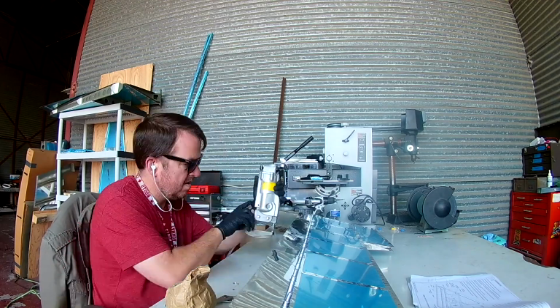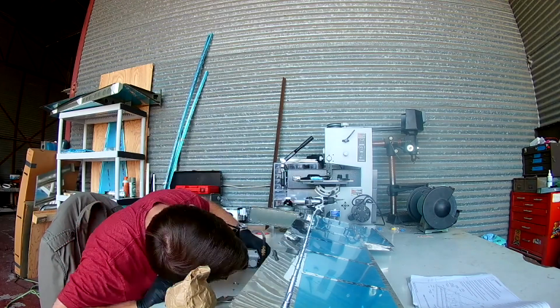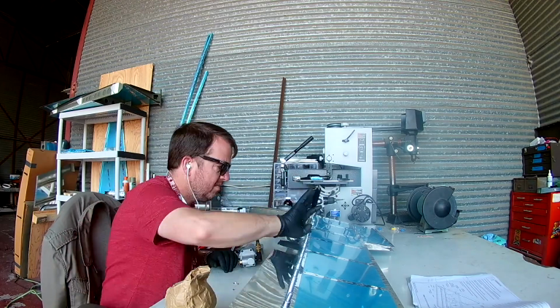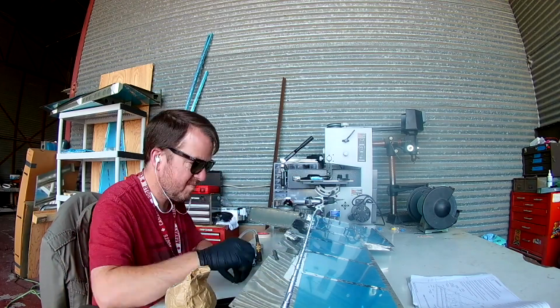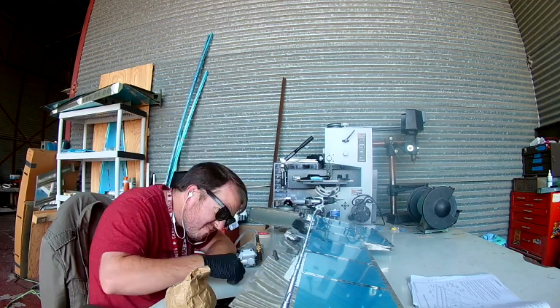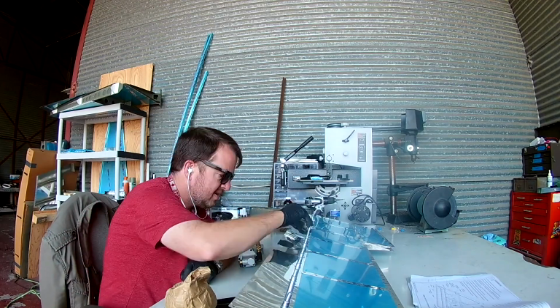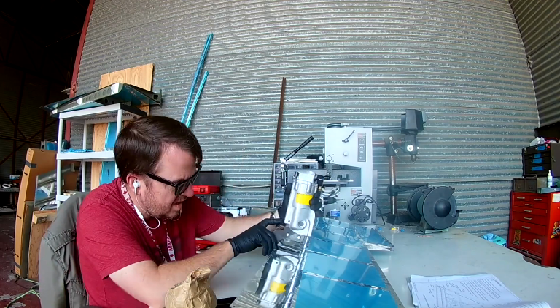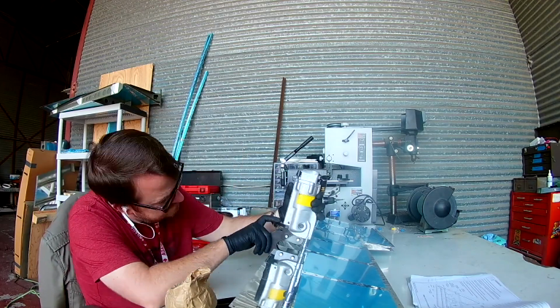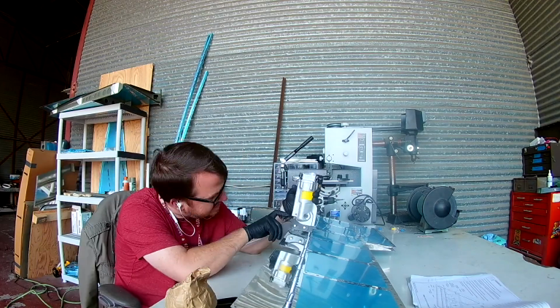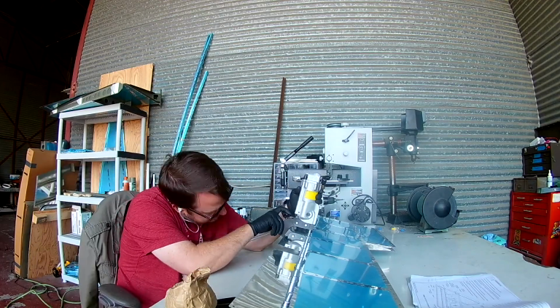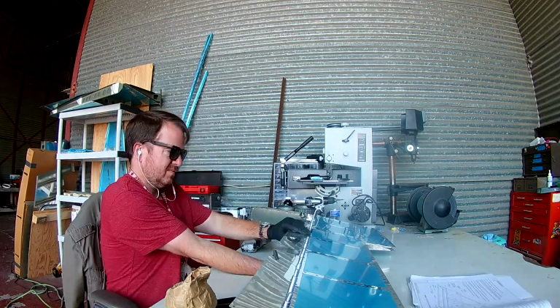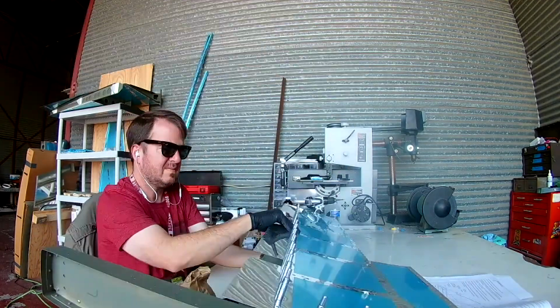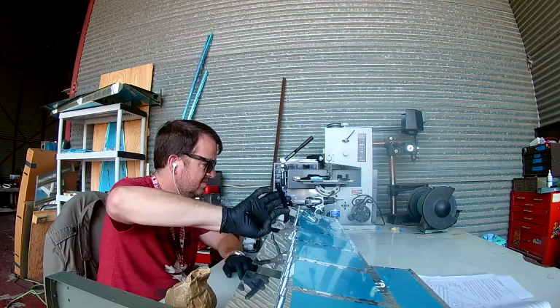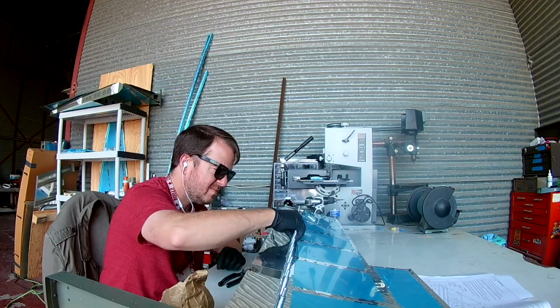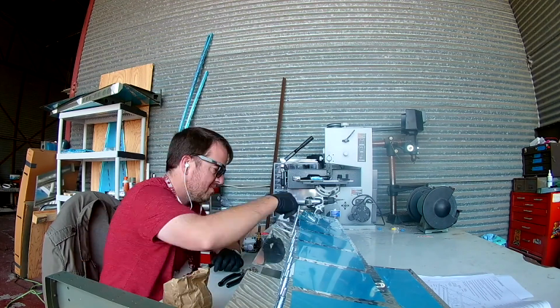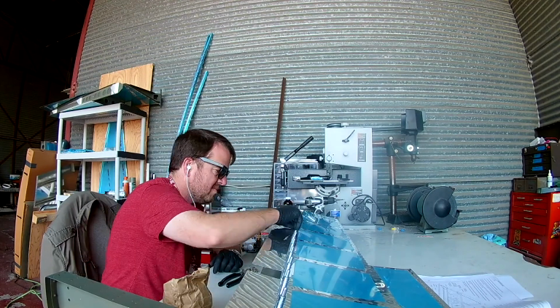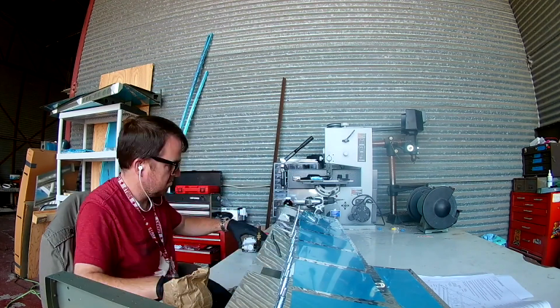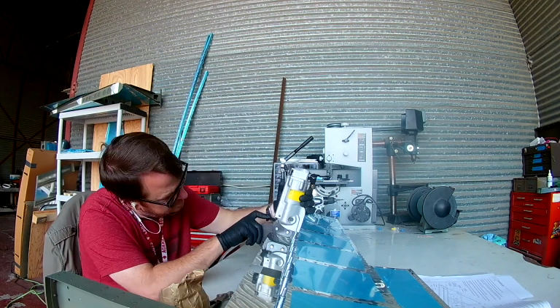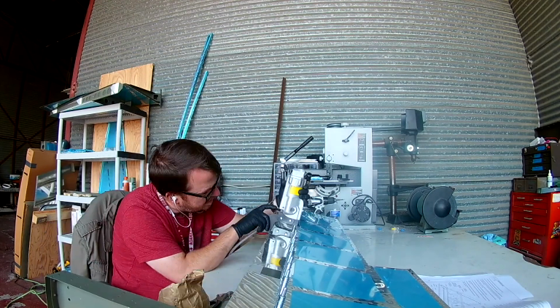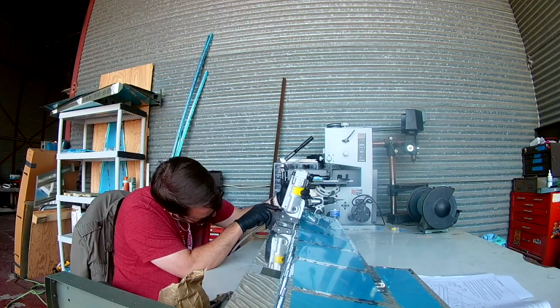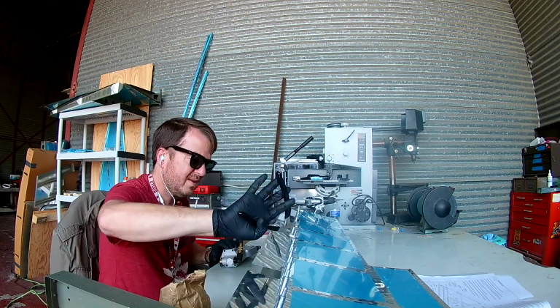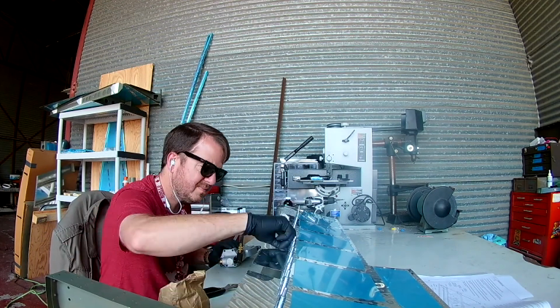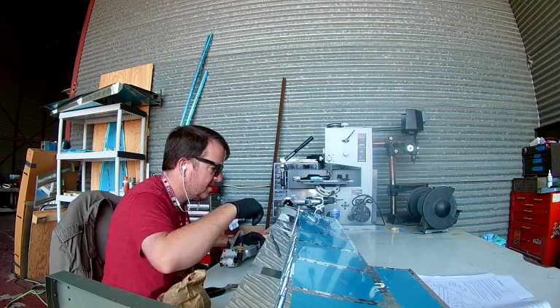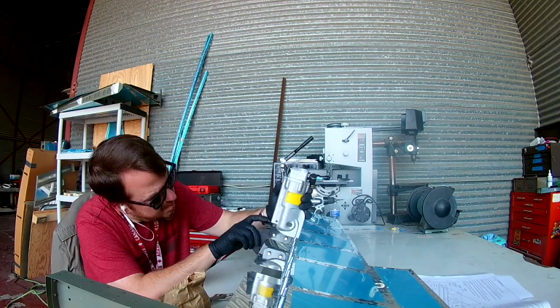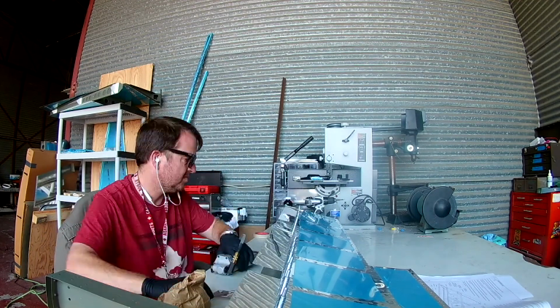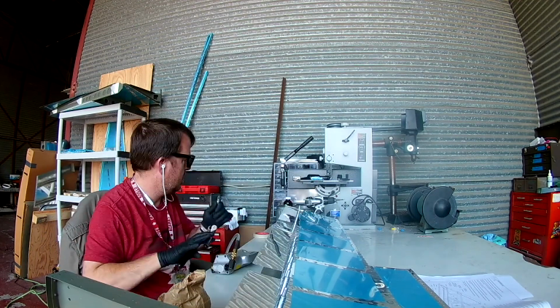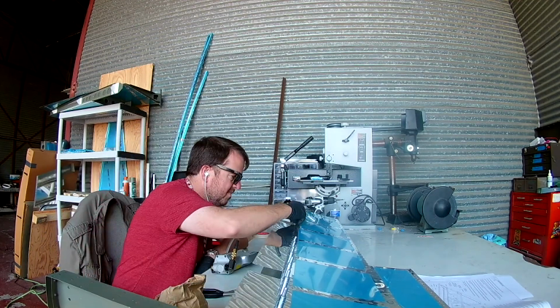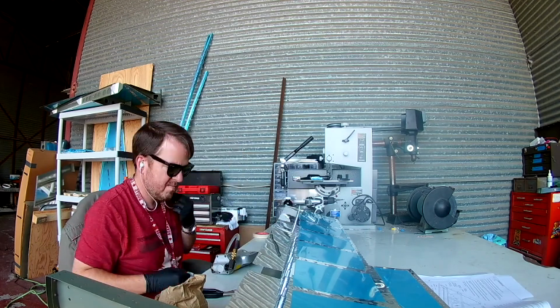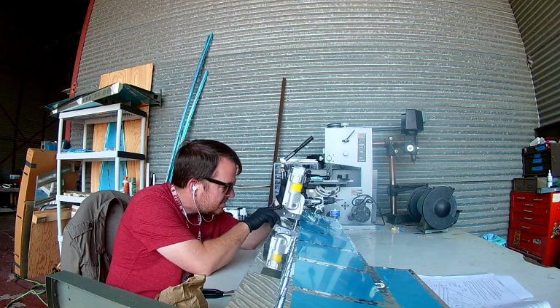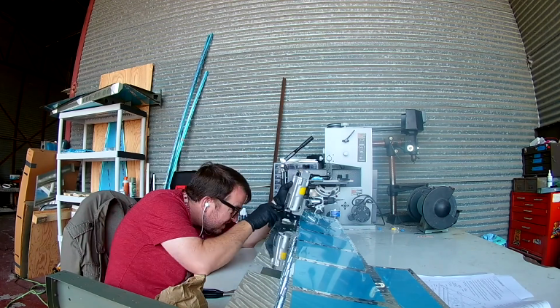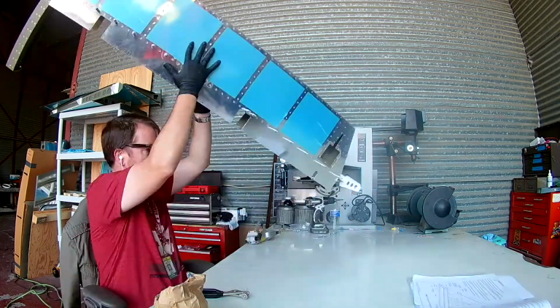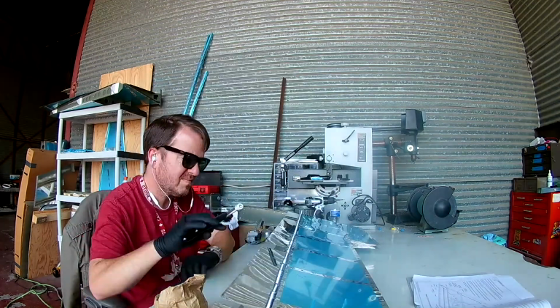Yes, it starts to be a pain in the butt because they don't really say, okay, rivet the skins to blah blah blah. The plans are excellent — they mention every single part by part number in every single instruction.